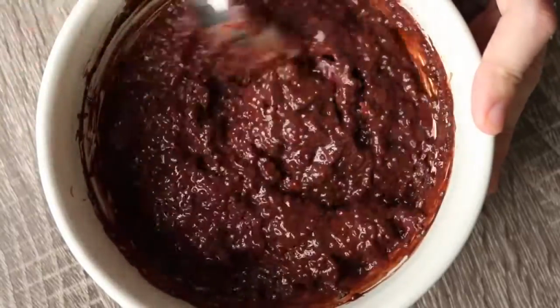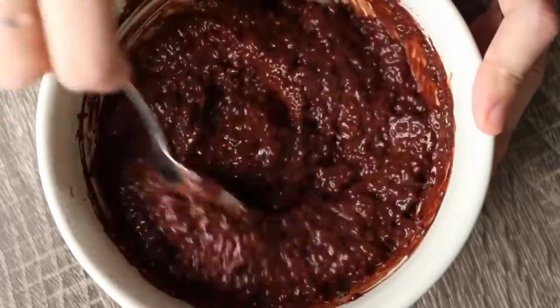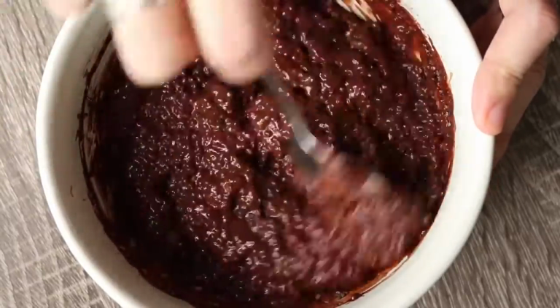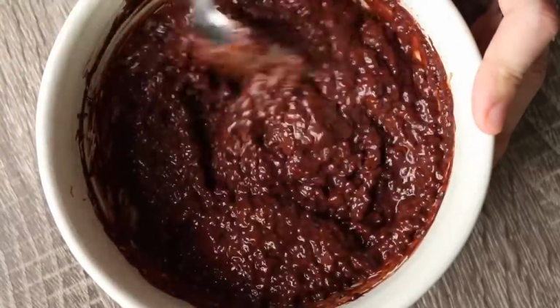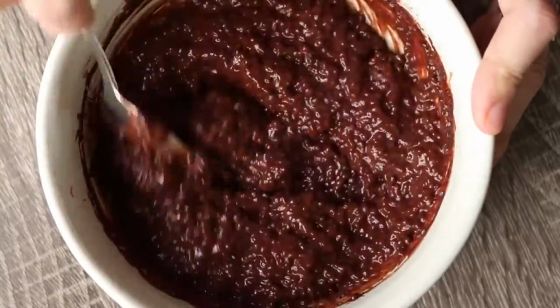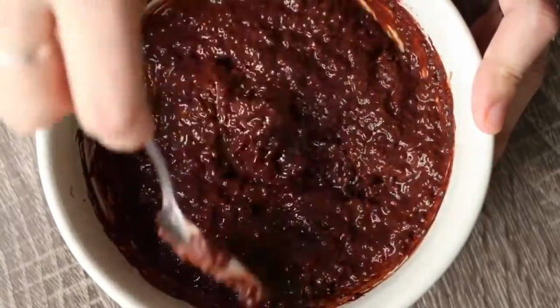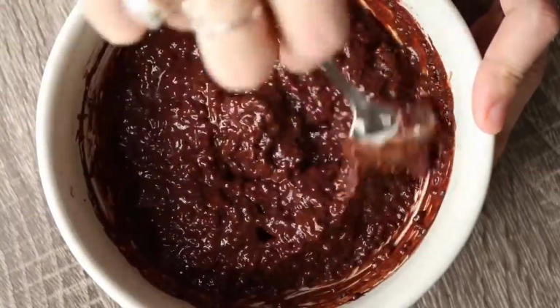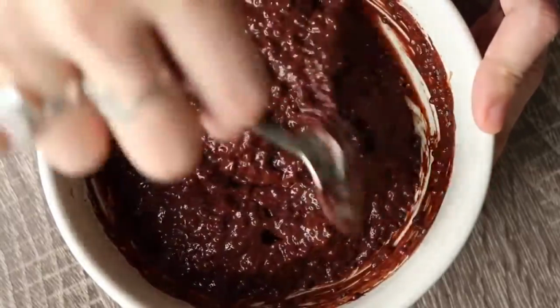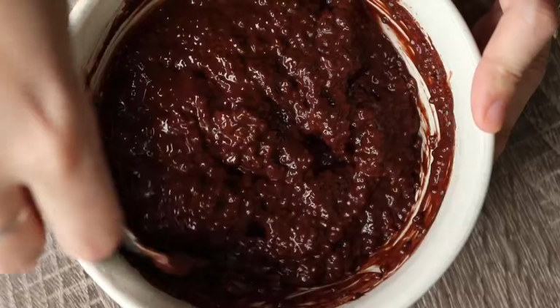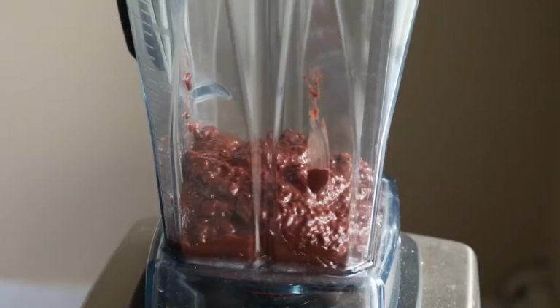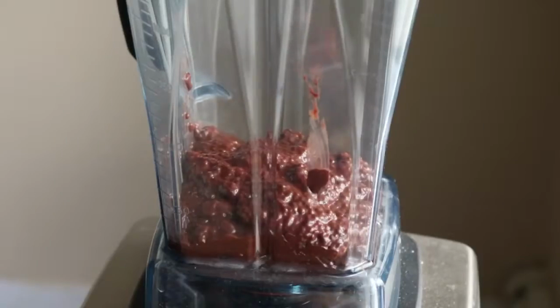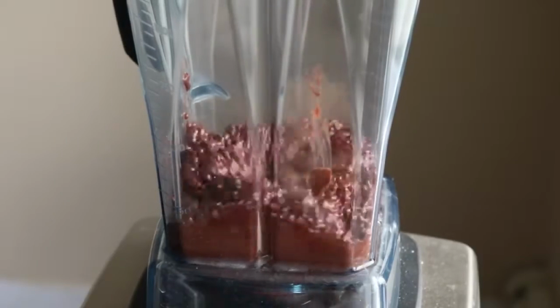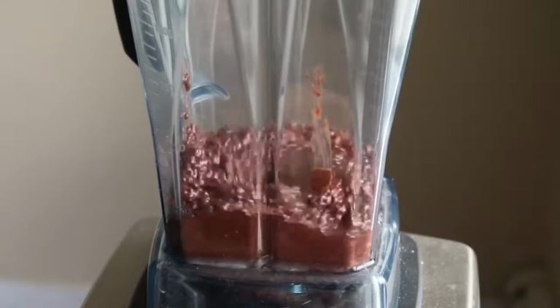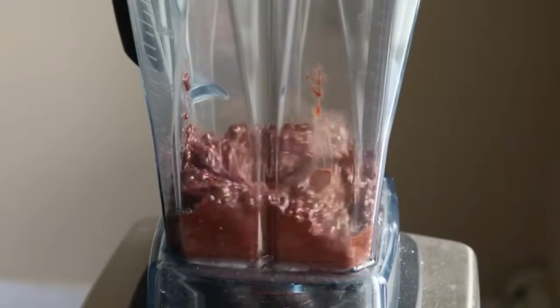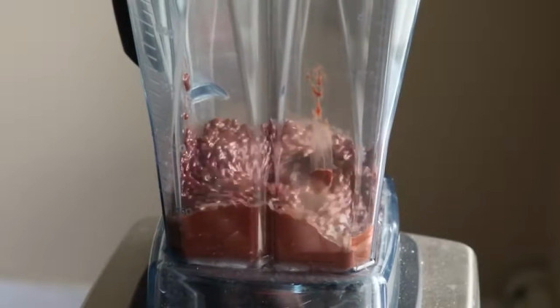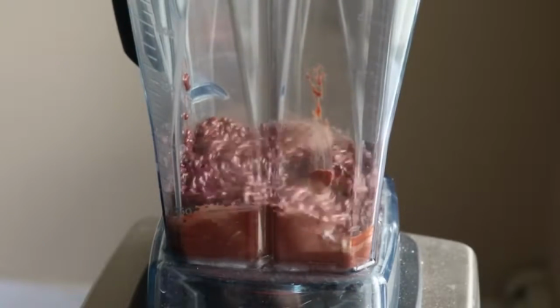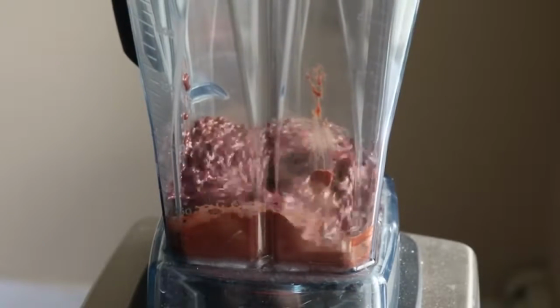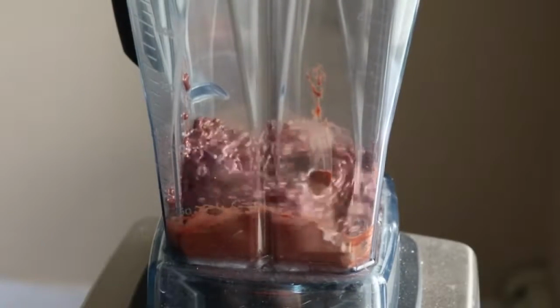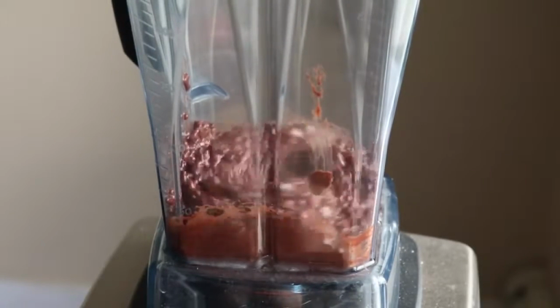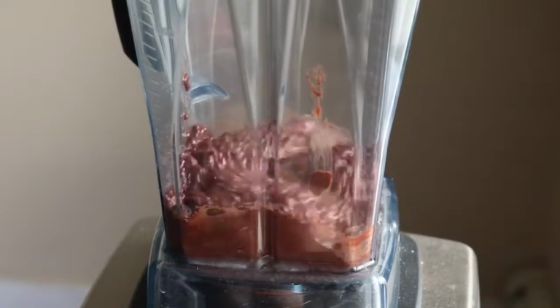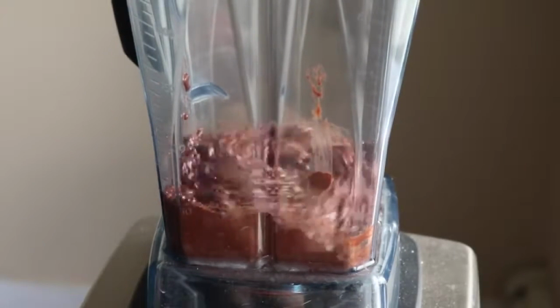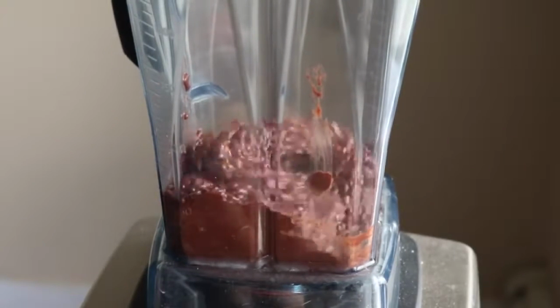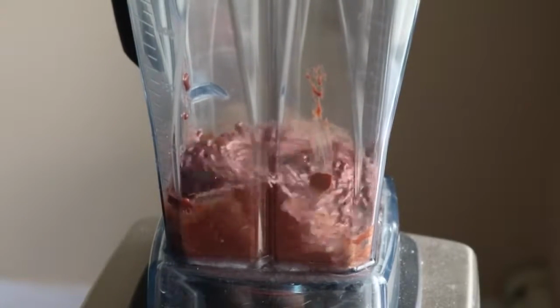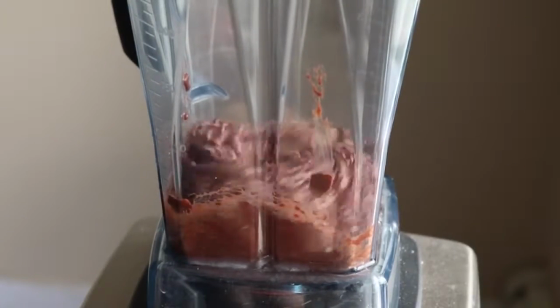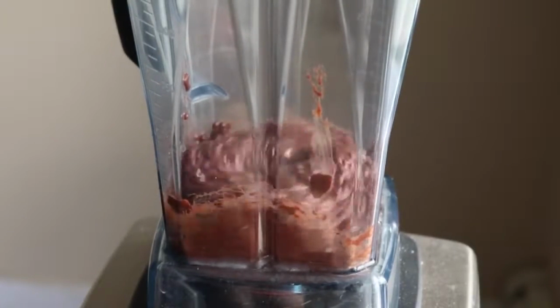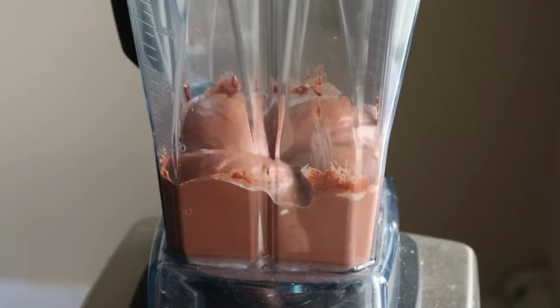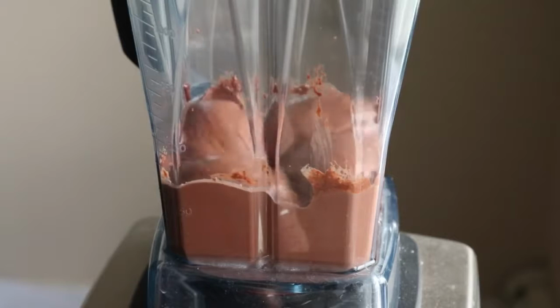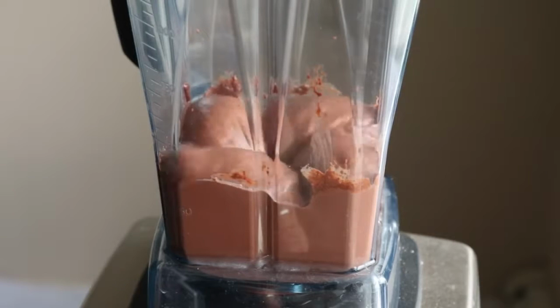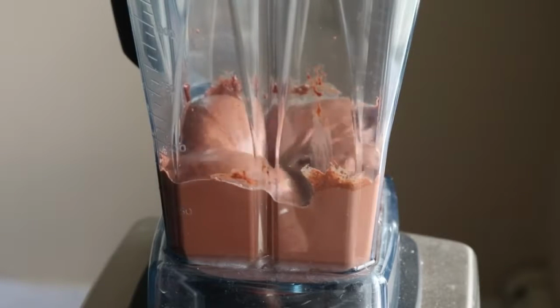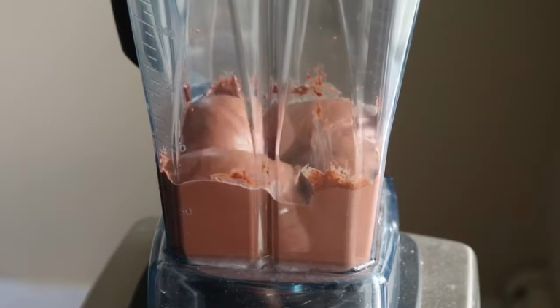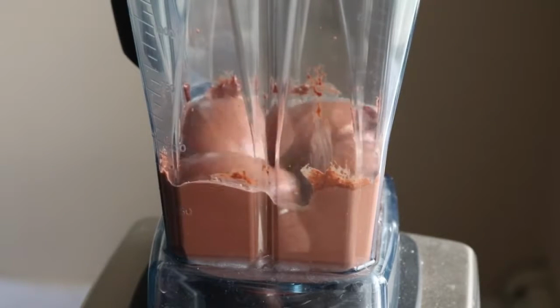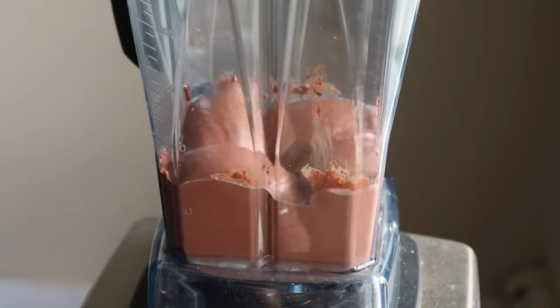You can leave it like this, or if you want more of a traditional pudding consistency, you could blend it in a high speed blender, which is what I did here. This is going to give you that really smooth, creamy, traditional pudding consistency, if that's what you're looking for.